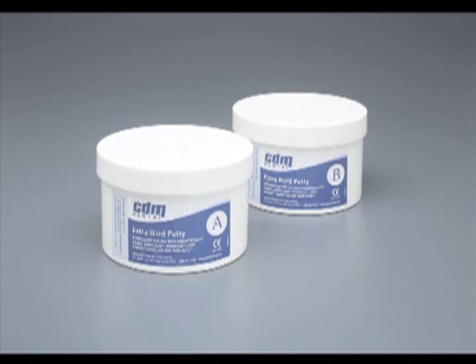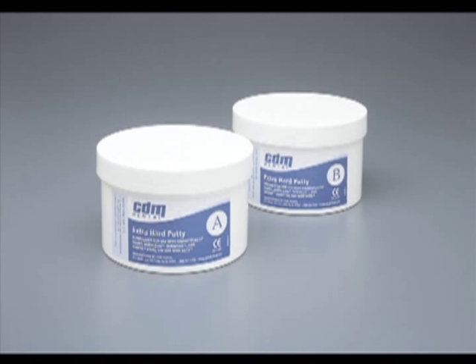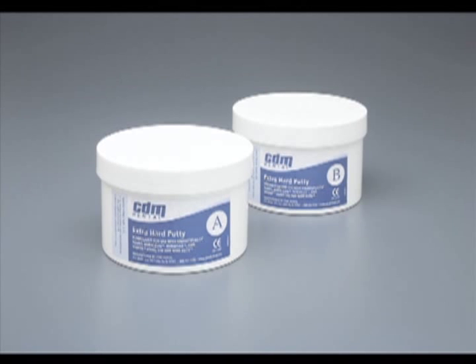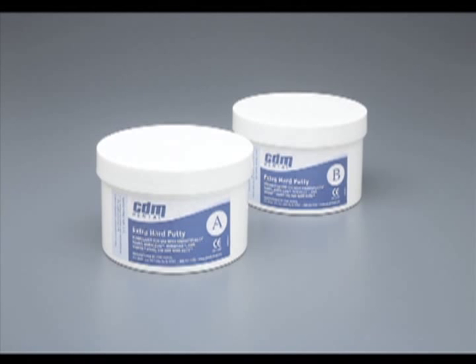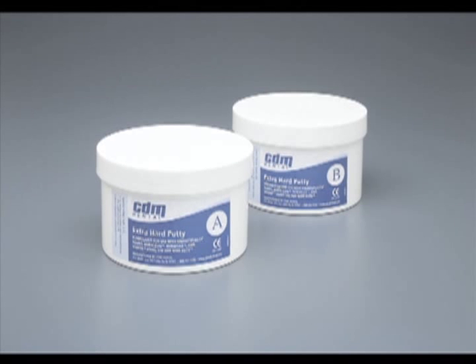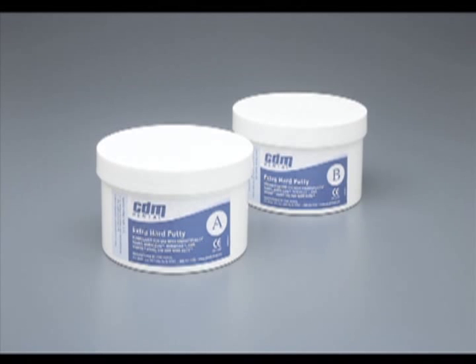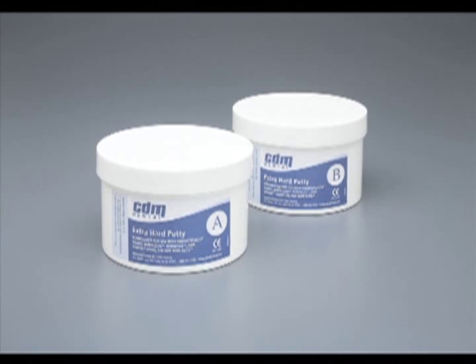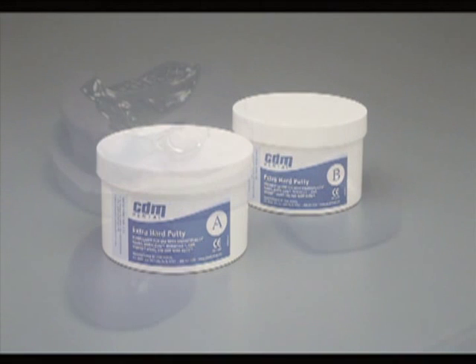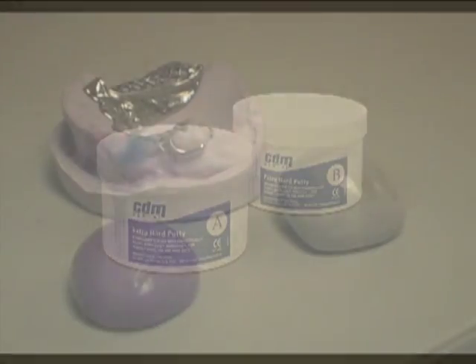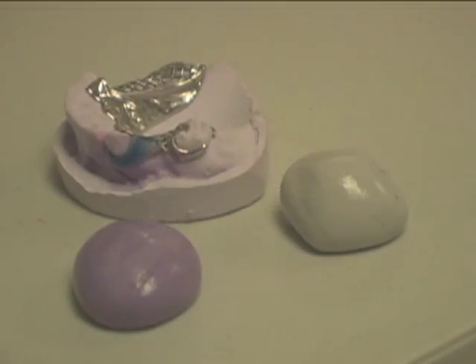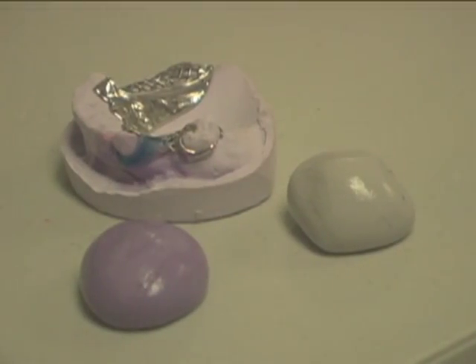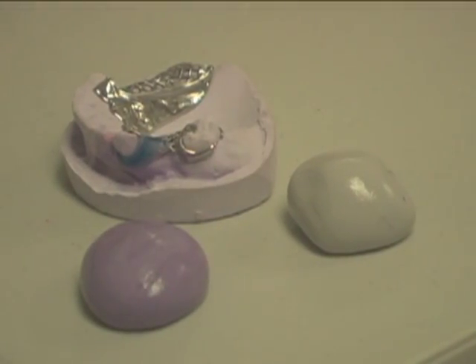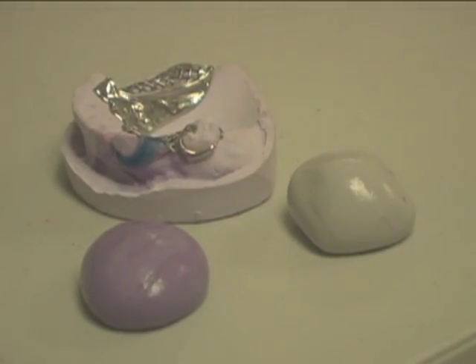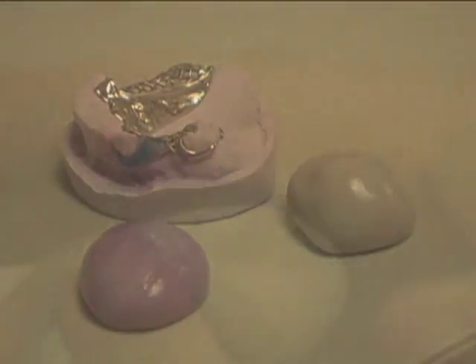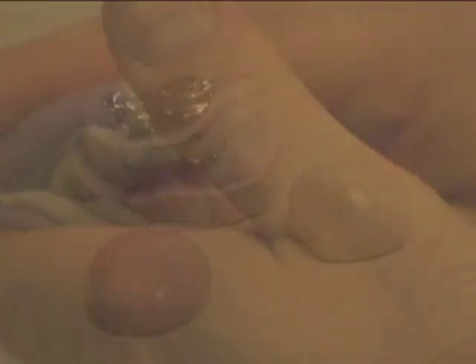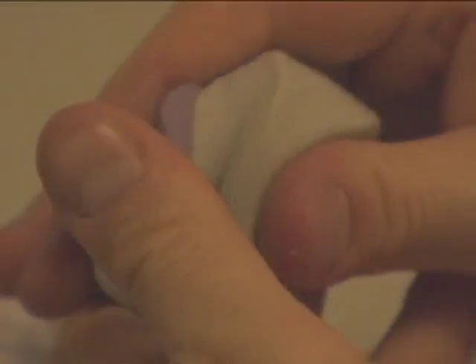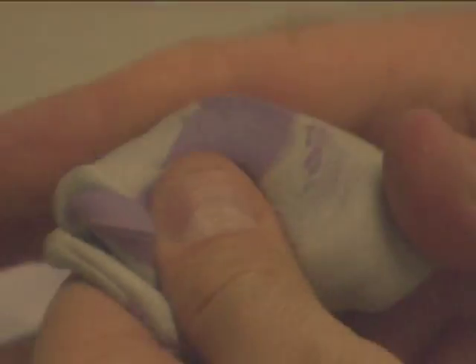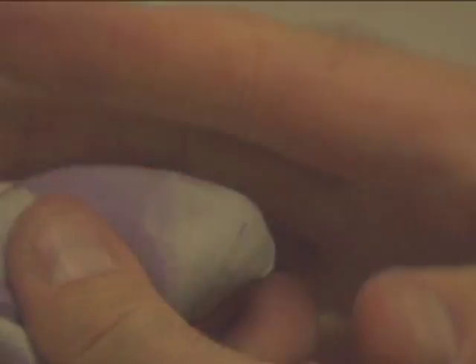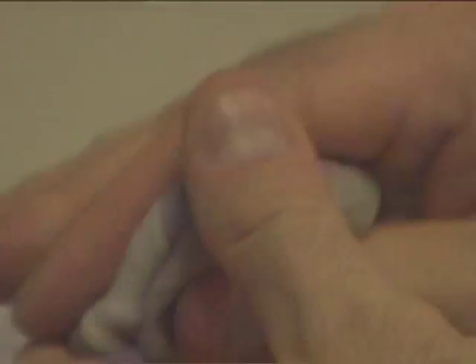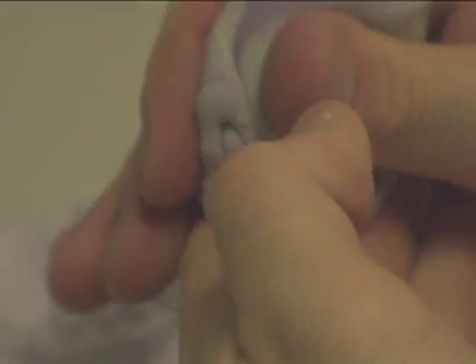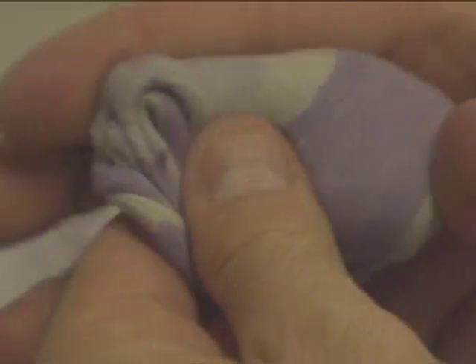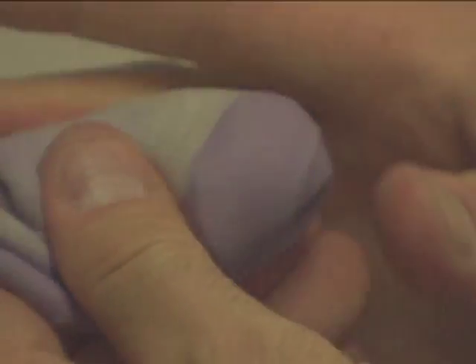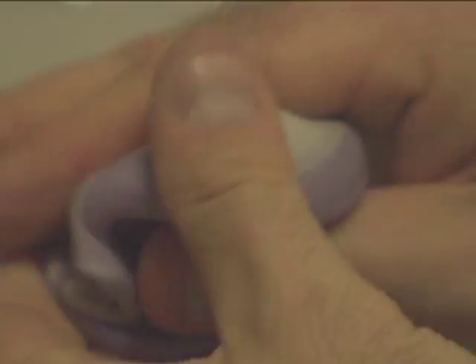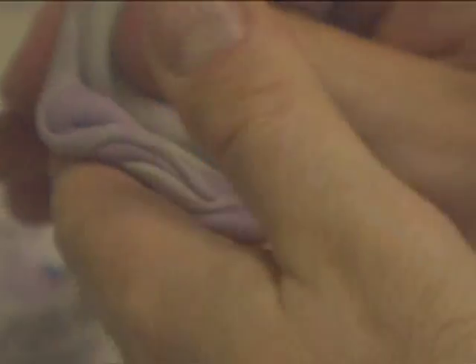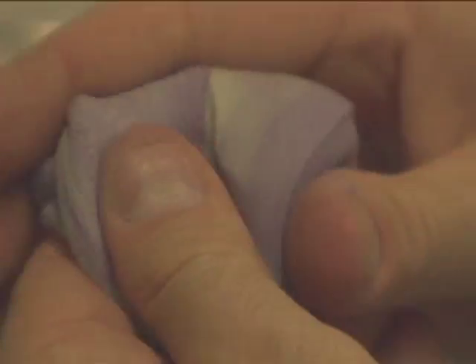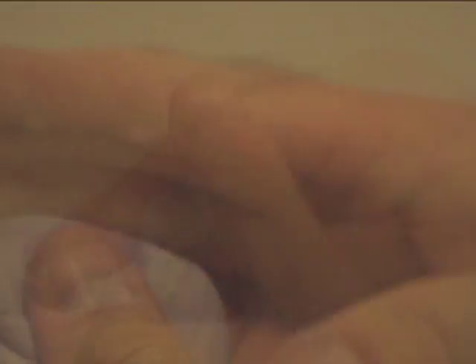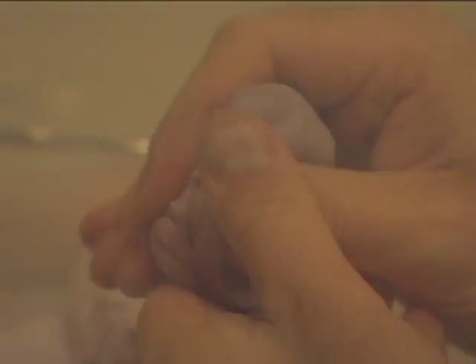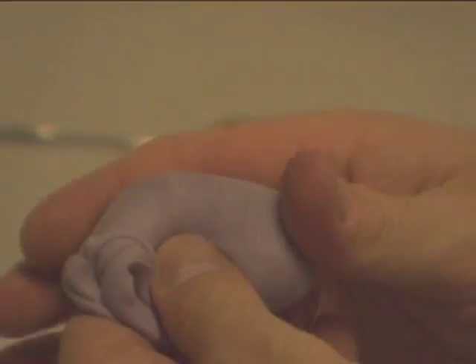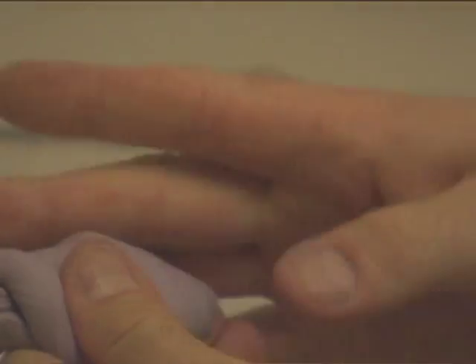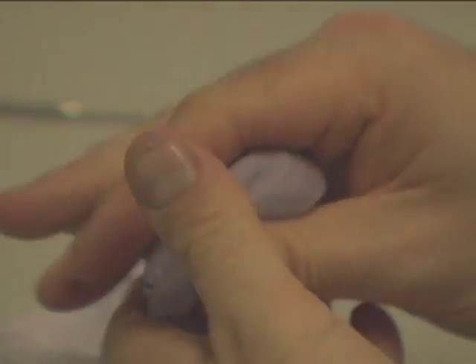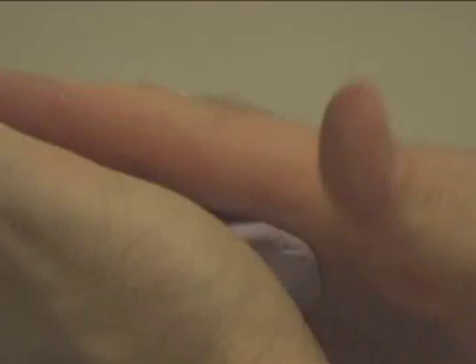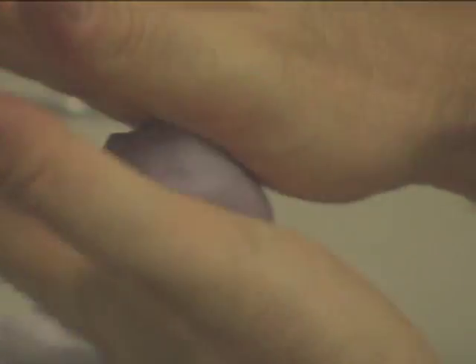Mix Sedium Dental Extra Hard Putty. Sedium Dental's putty will give you extra working time over other putties, as well as its resistance to heat and its strength. Use equal amounts of putty, mixing until there is no marbleizing.